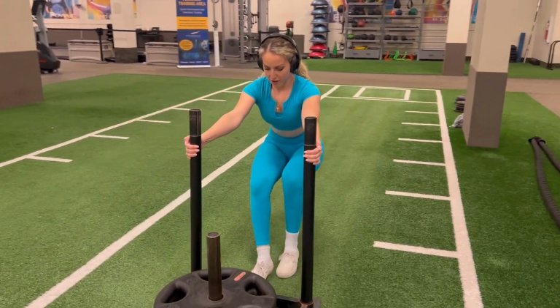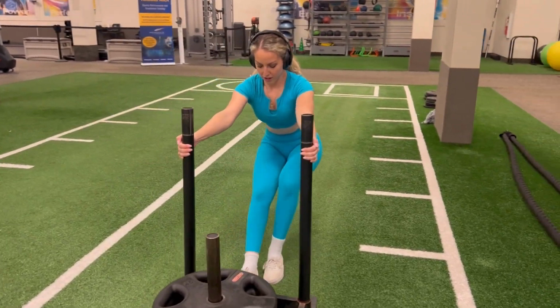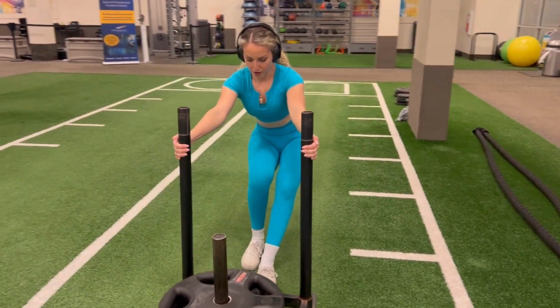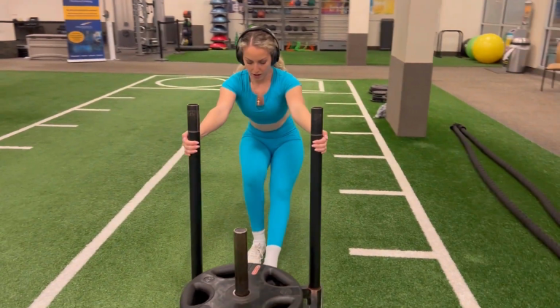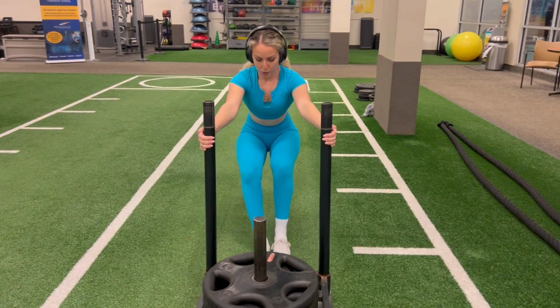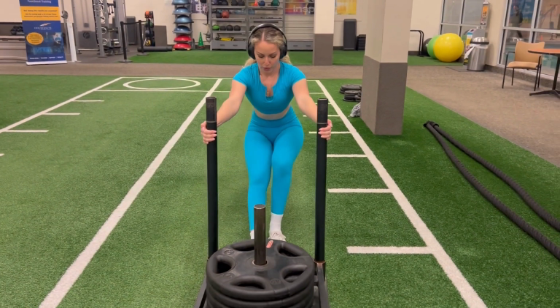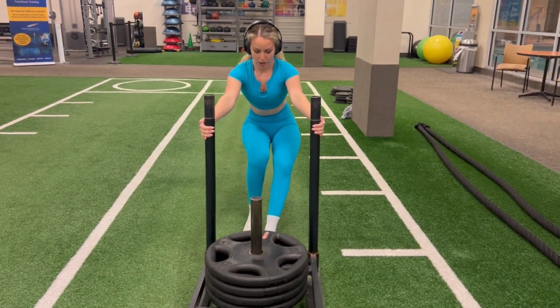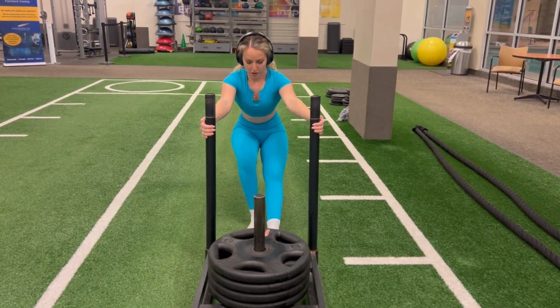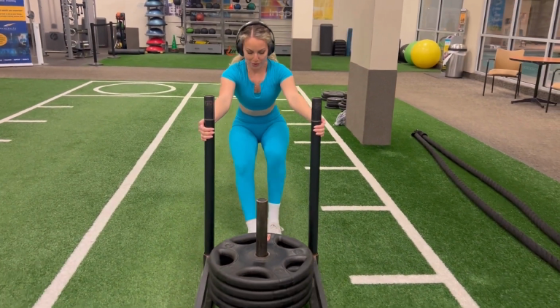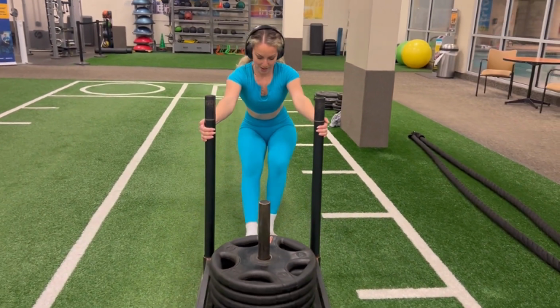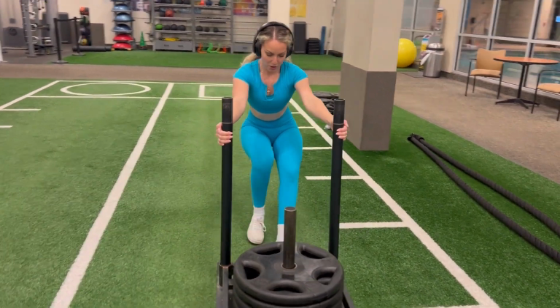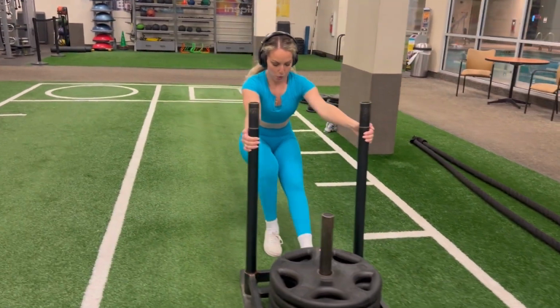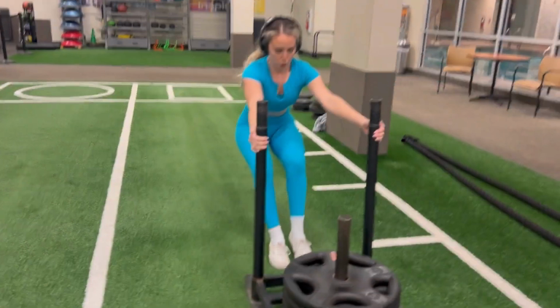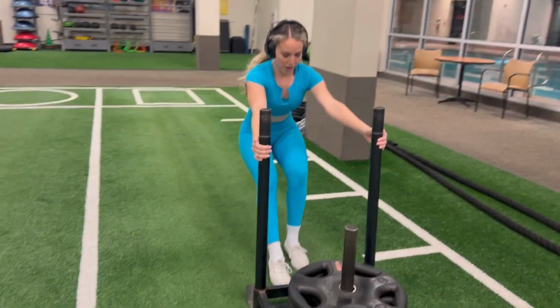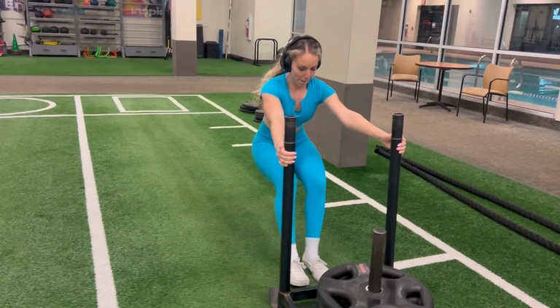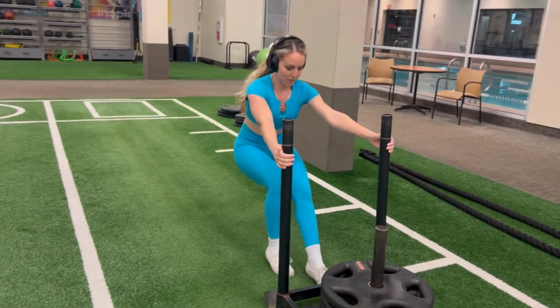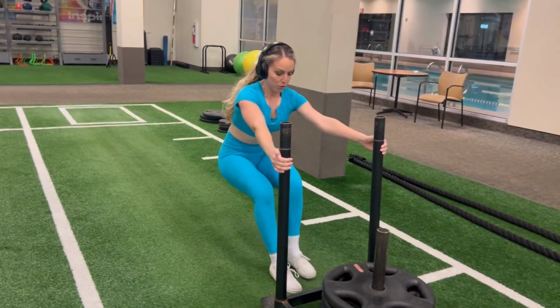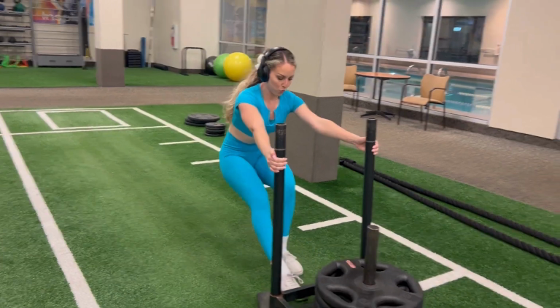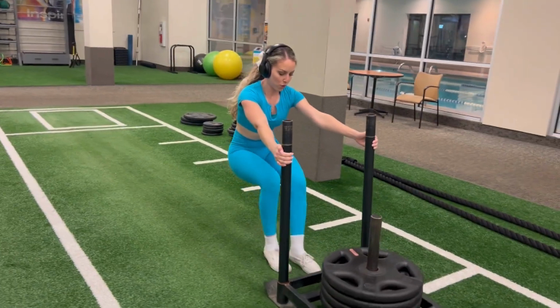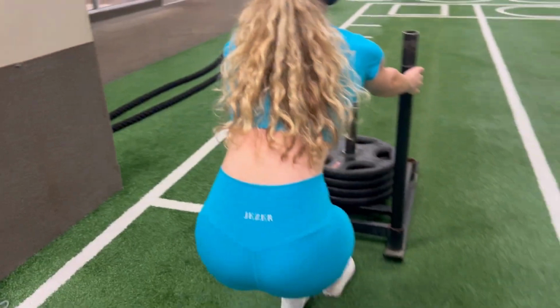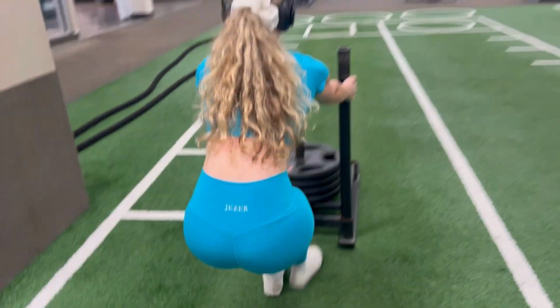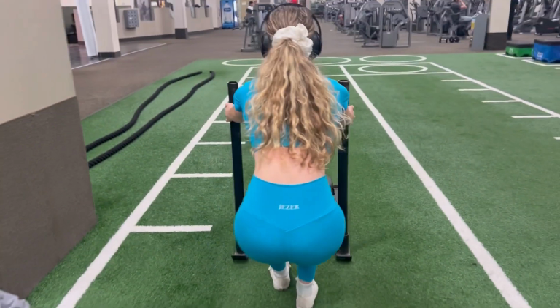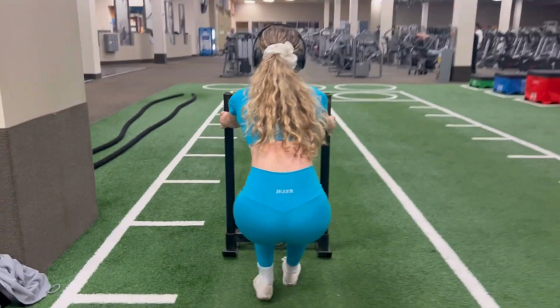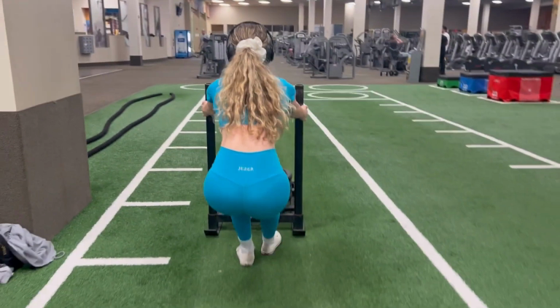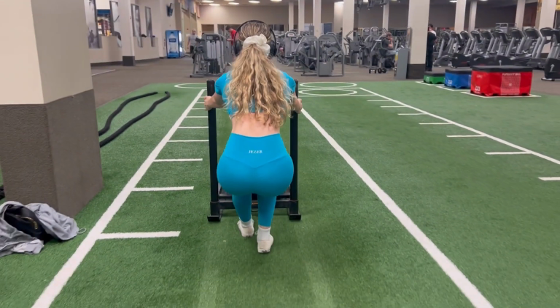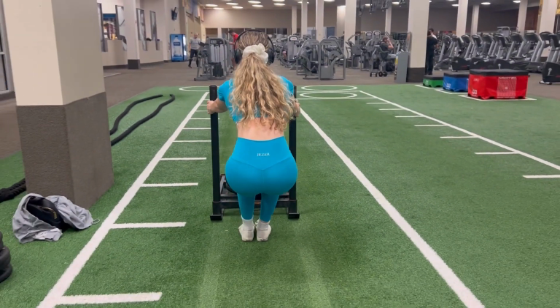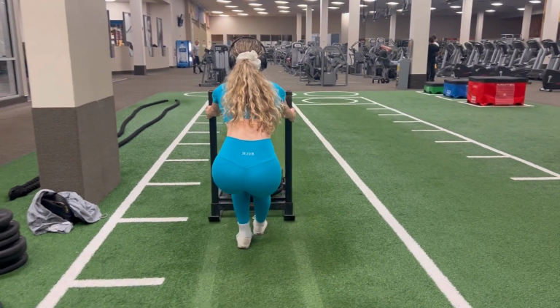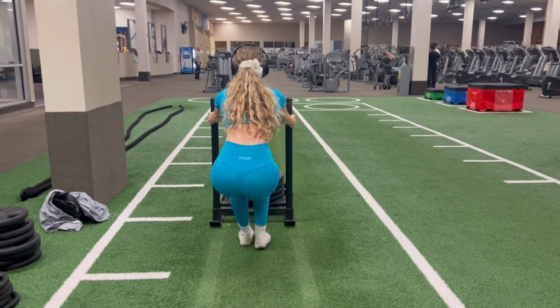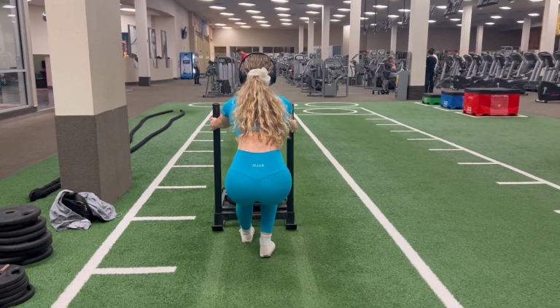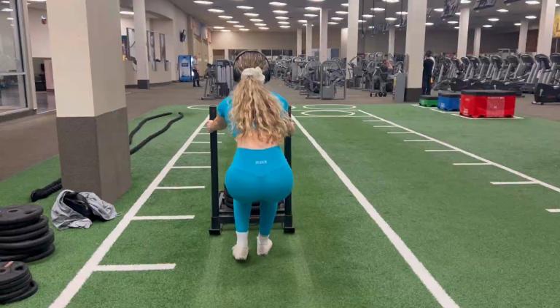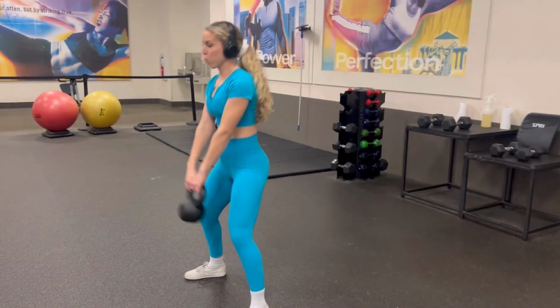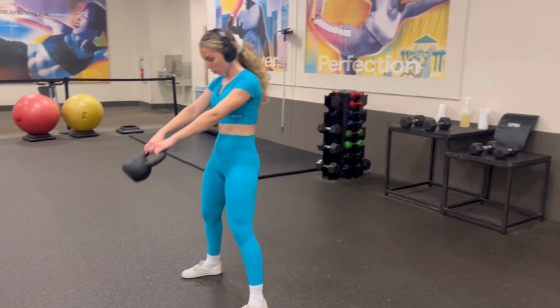This workout is so good for your quads and your hamstrings, especially when you're pulling it back. It is actually really hard to do, especially after a full day of legs, but this is going to help with that burnout.